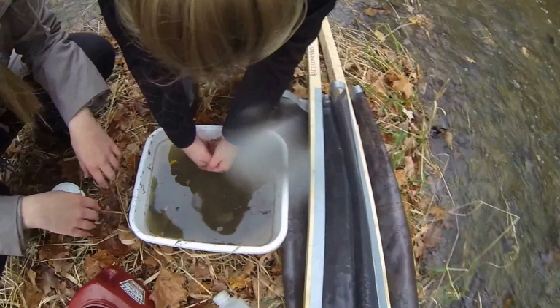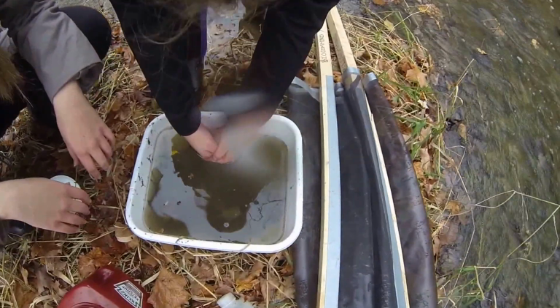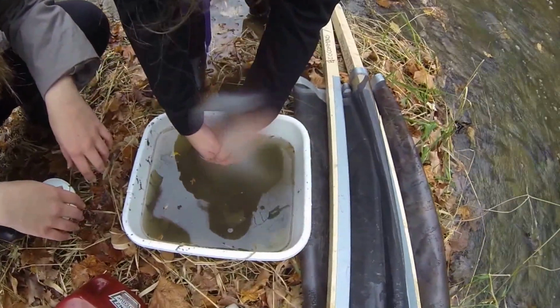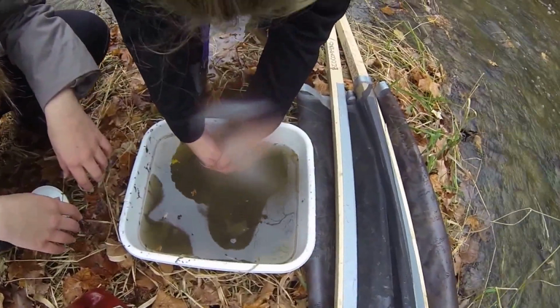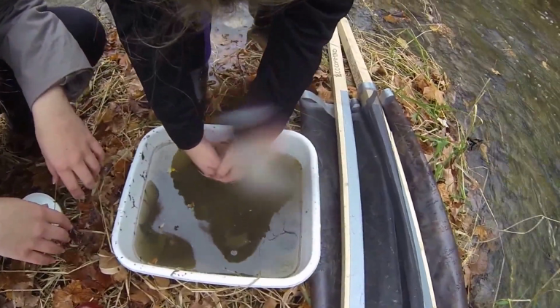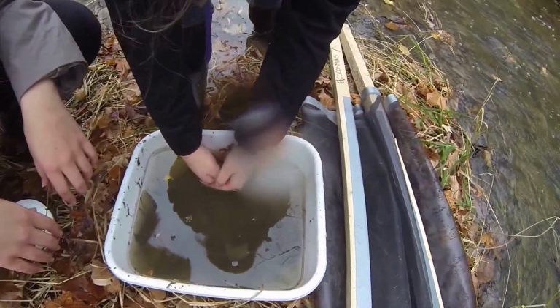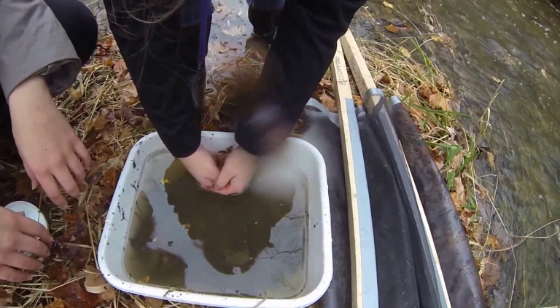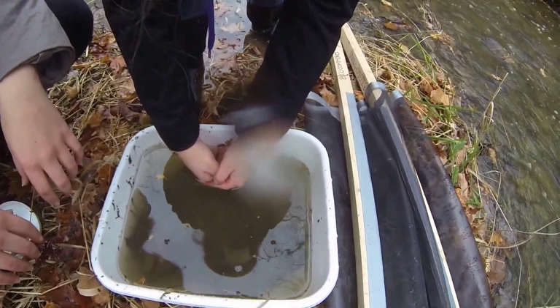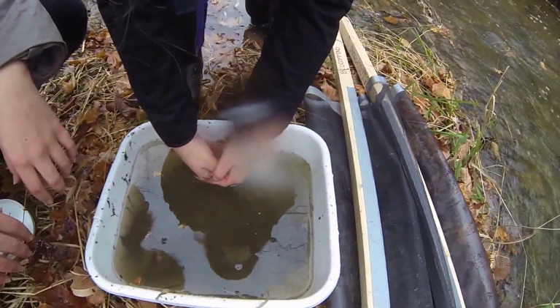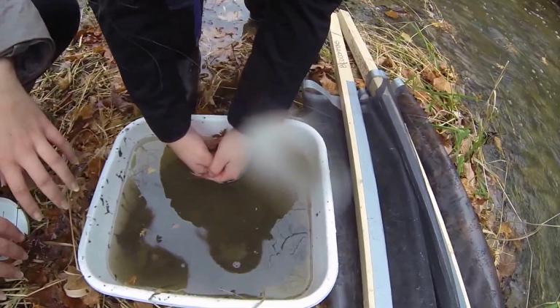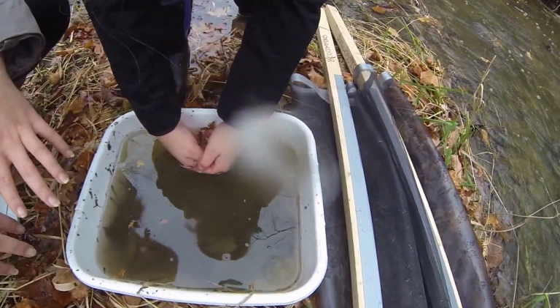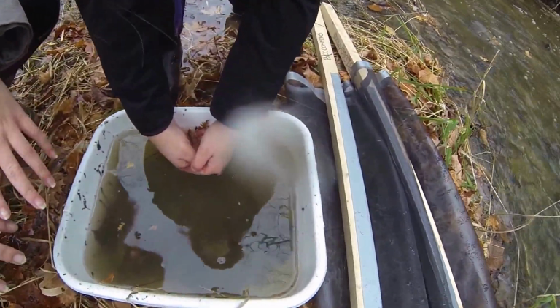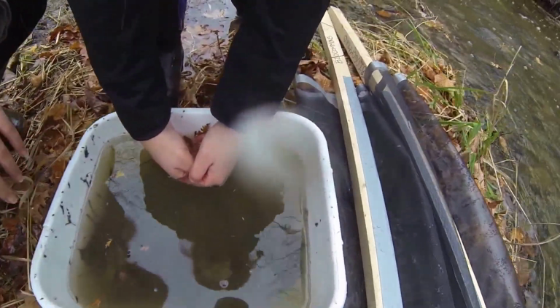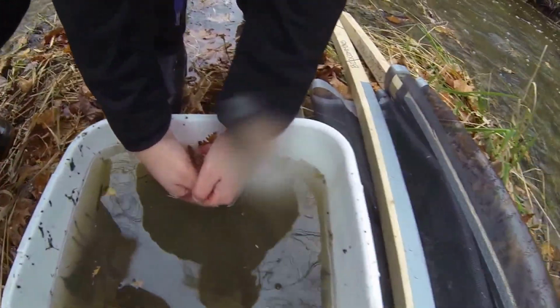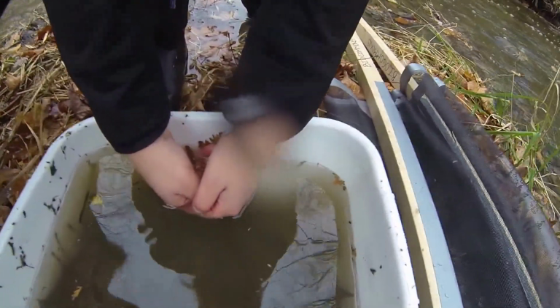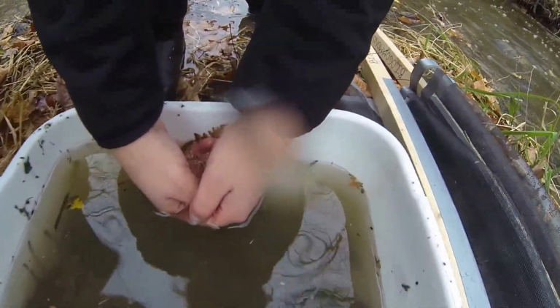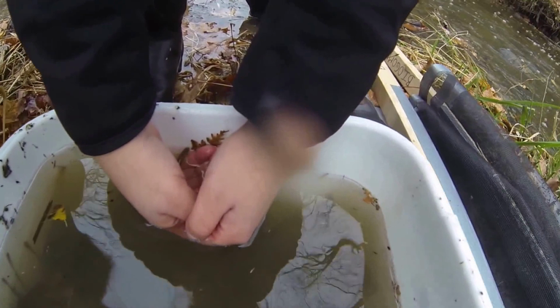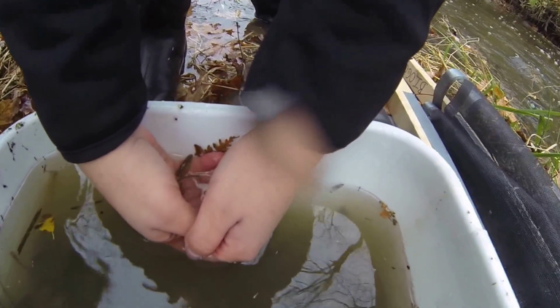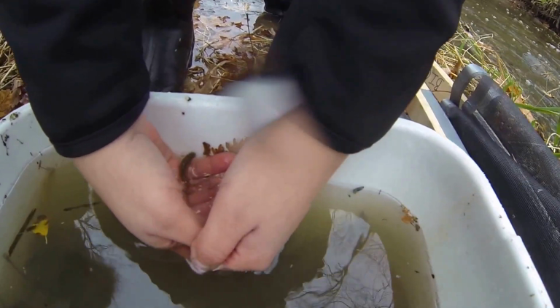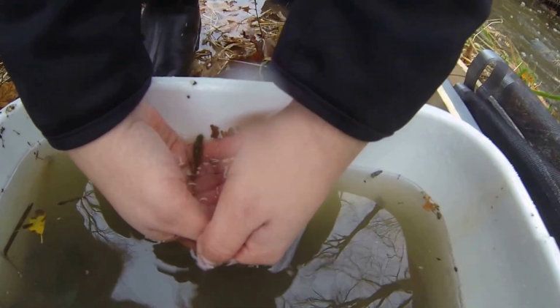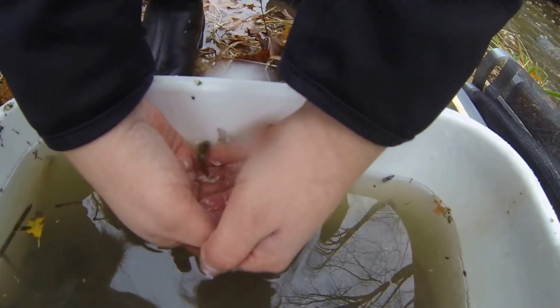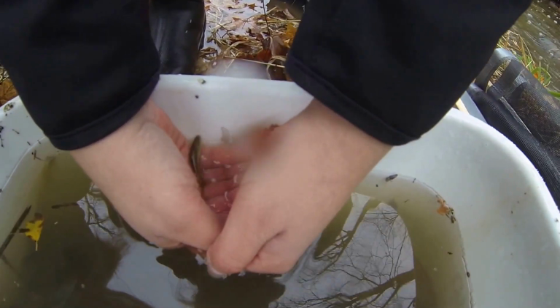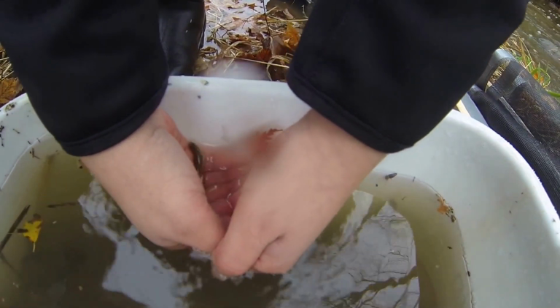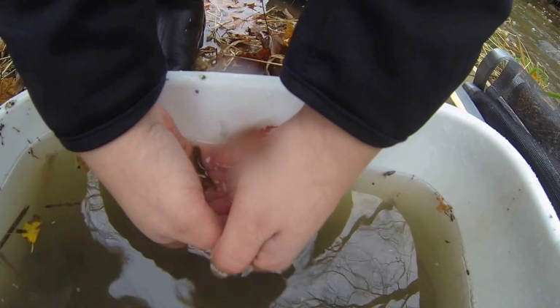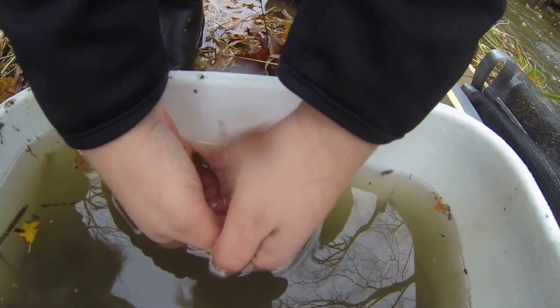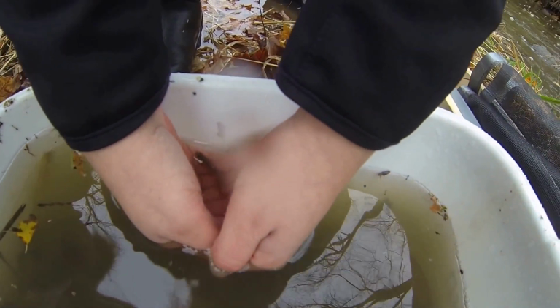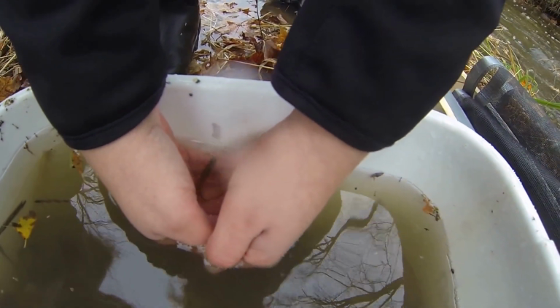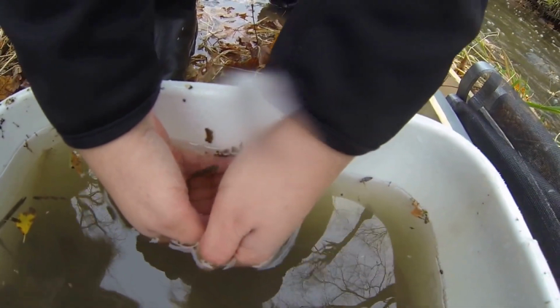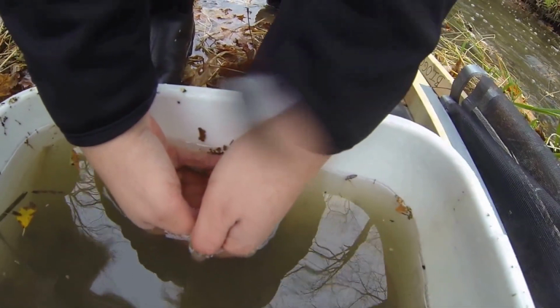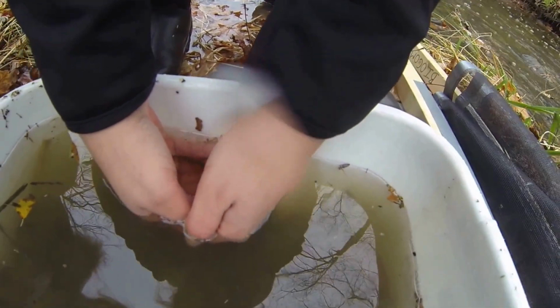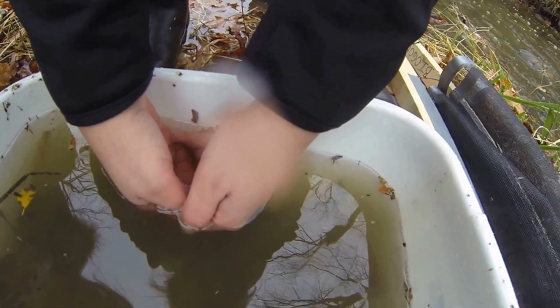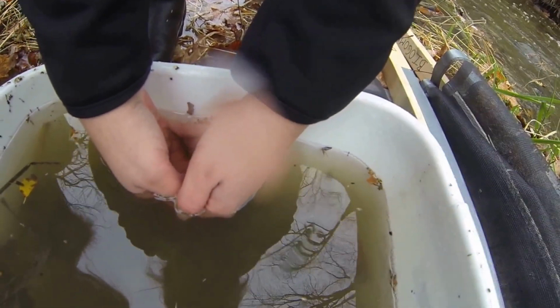Now, I wouldn't necessarily call that a macroinvertebrate. Yeah, probably not. Let's get a look at what kind of fish that is, though. I don't know — you can let it go. I don't know what it is.